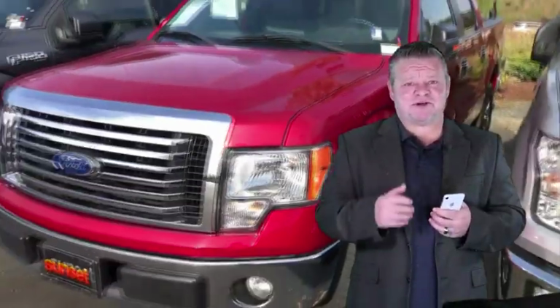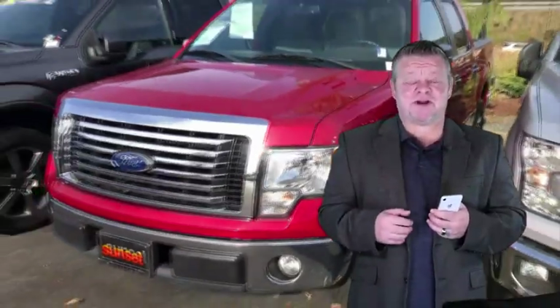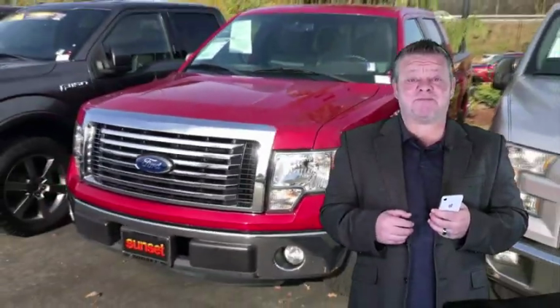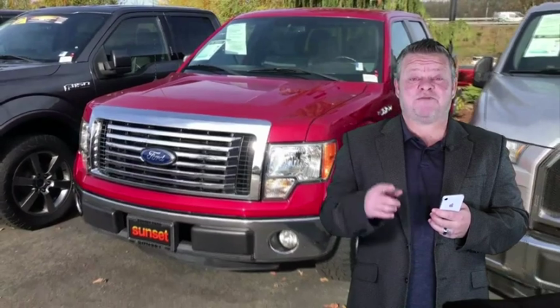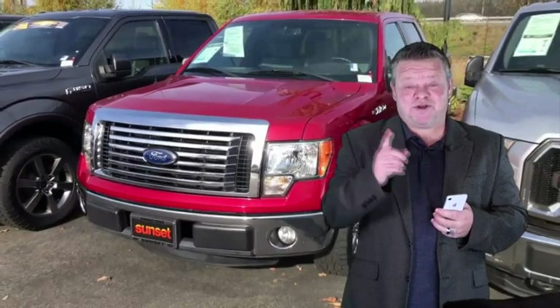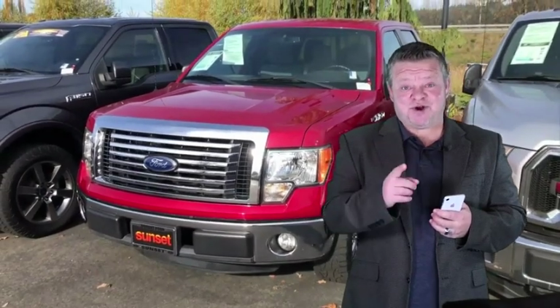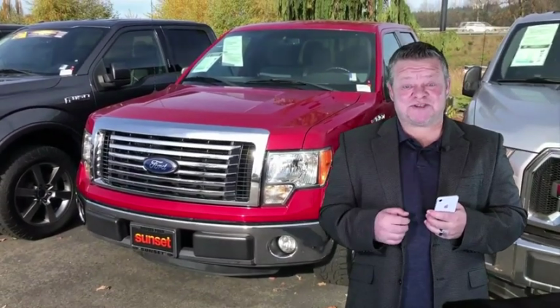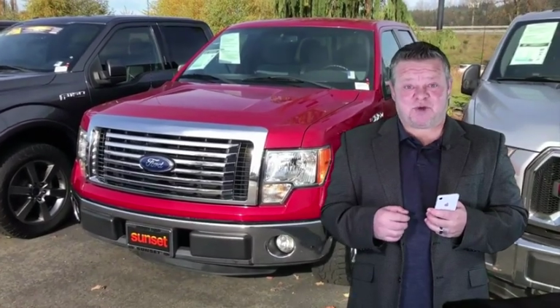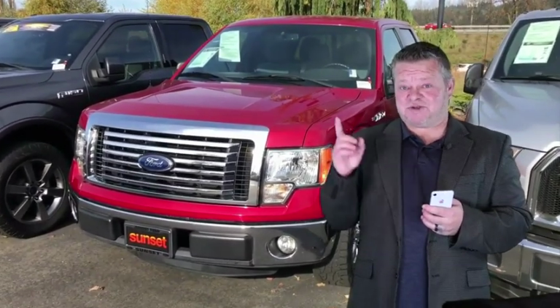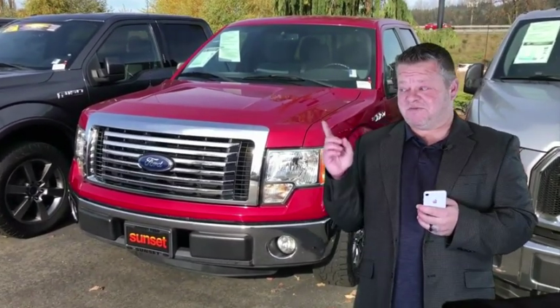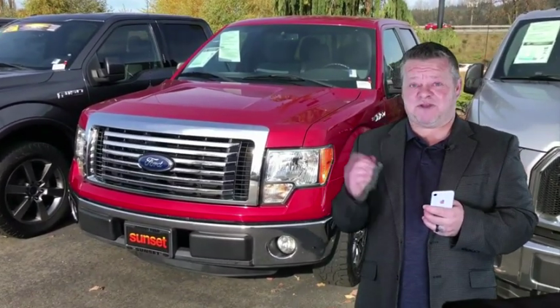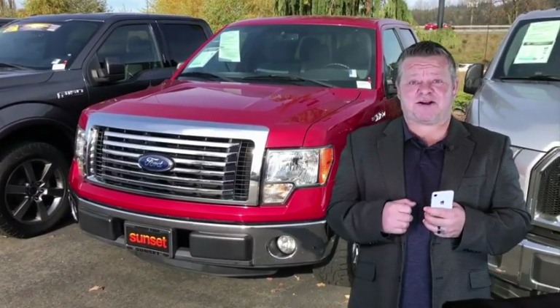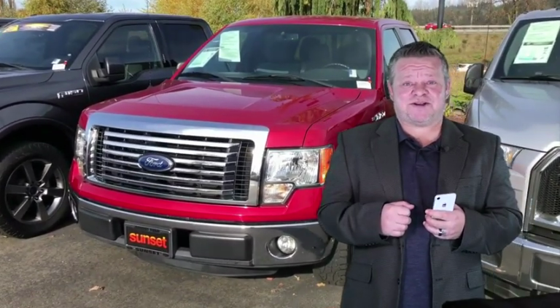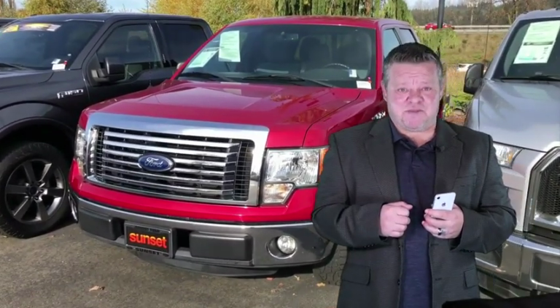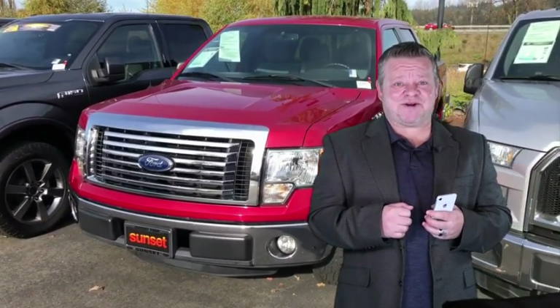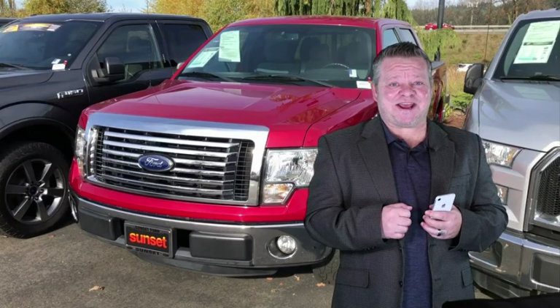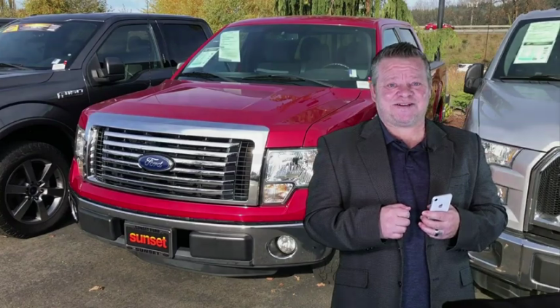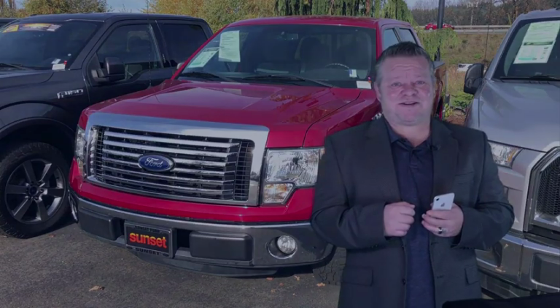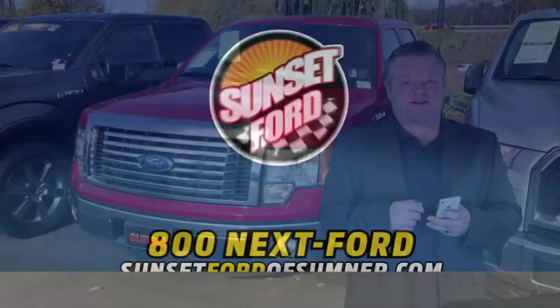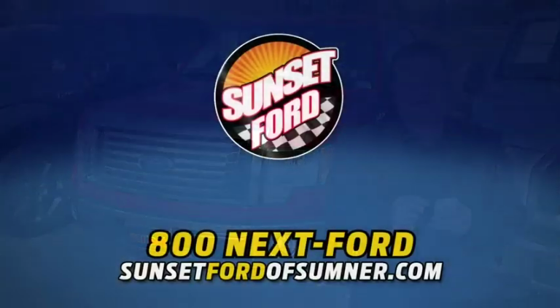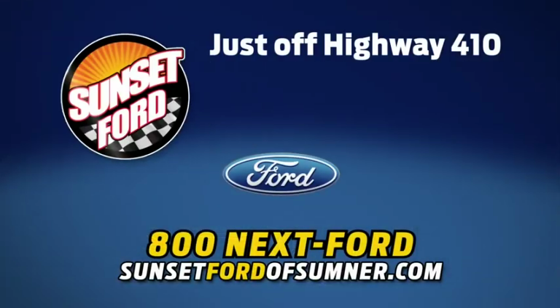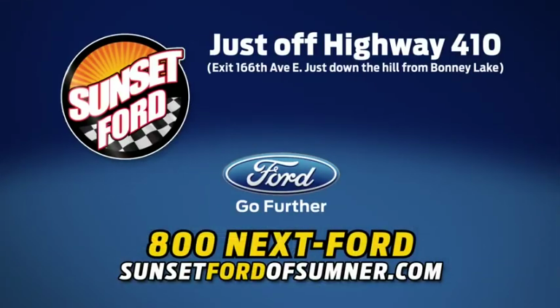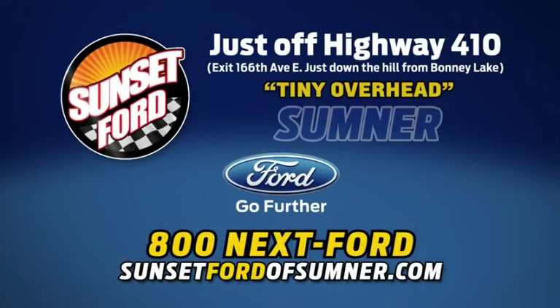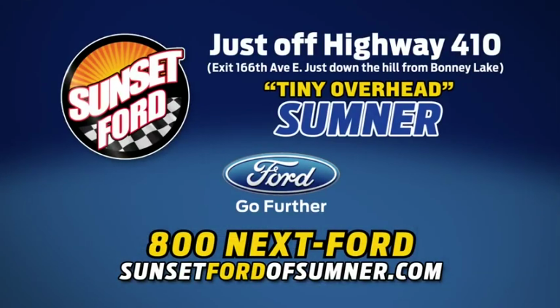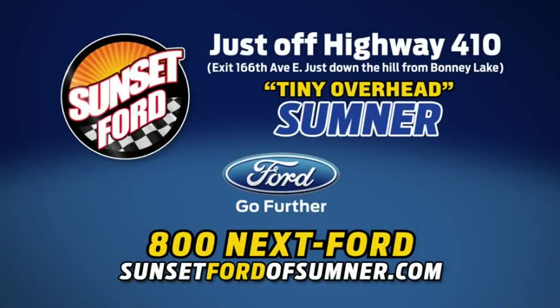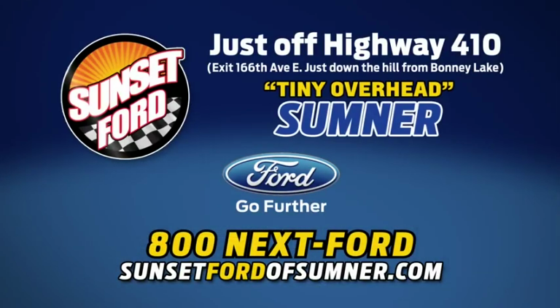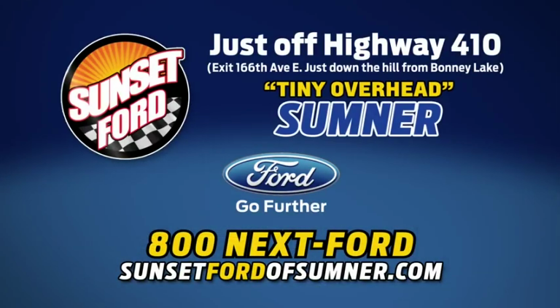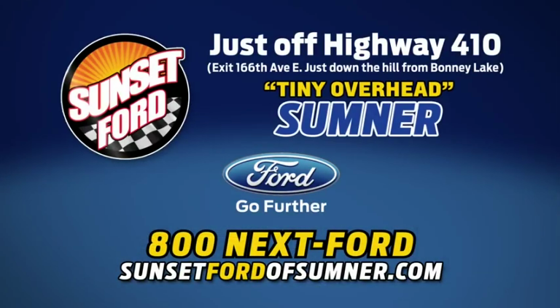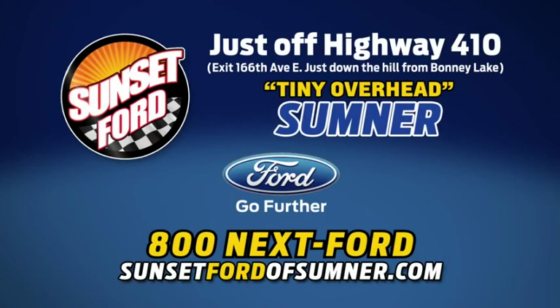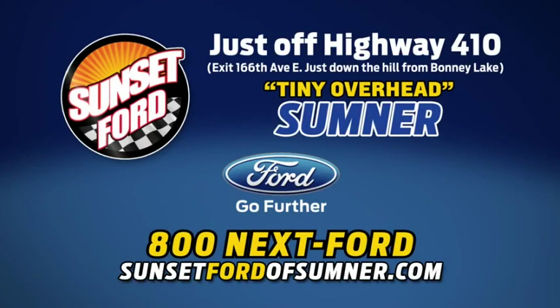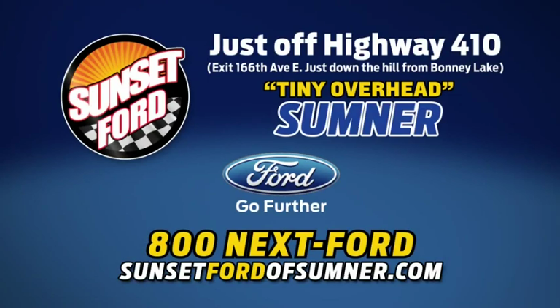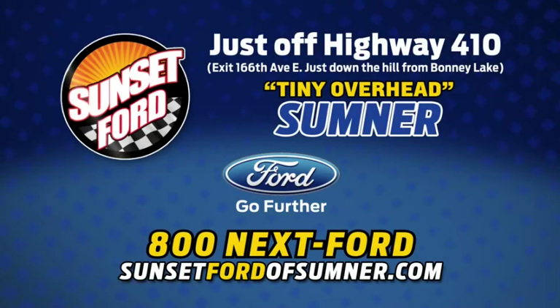We hope you've enjoyed your virtual video walk around — make it a great day! Sunset Ford of Sumner, right on Highway 410. You just get more at Sunset, and people do like that.